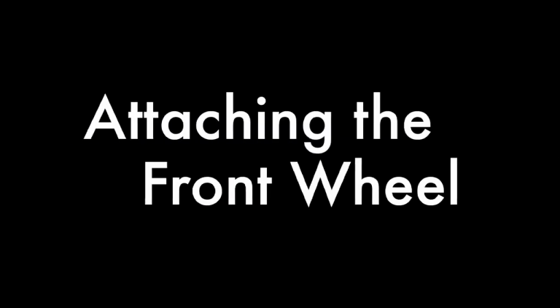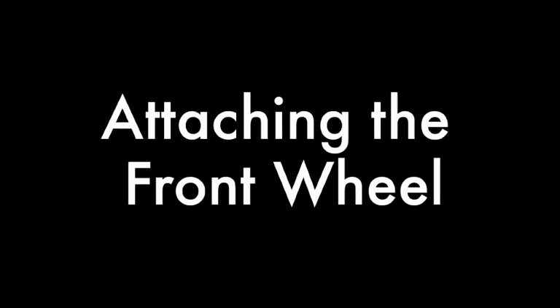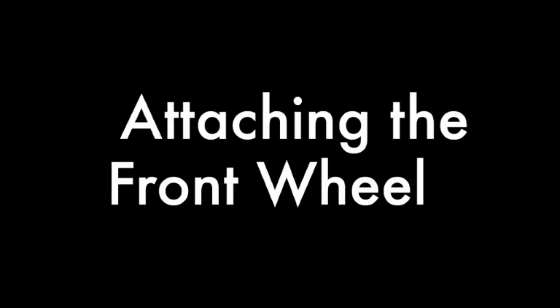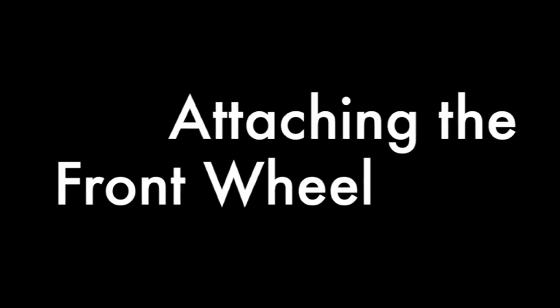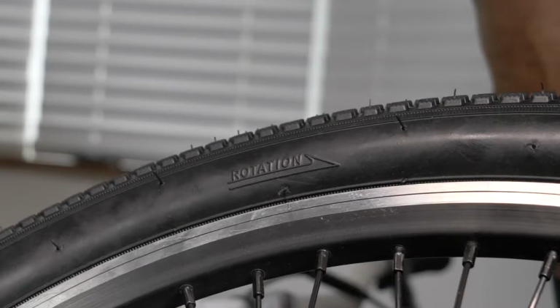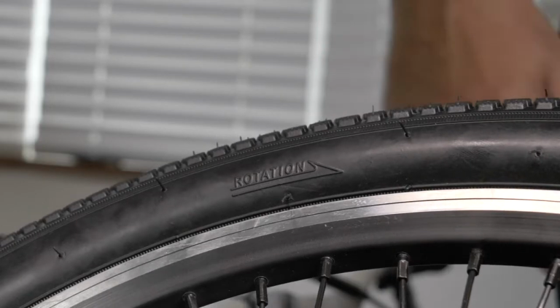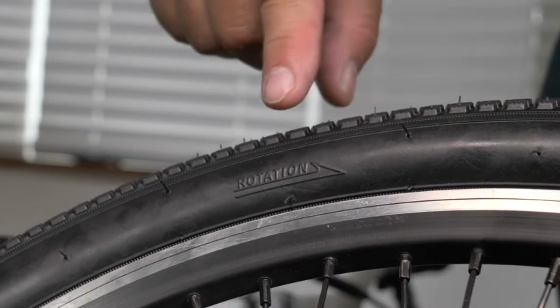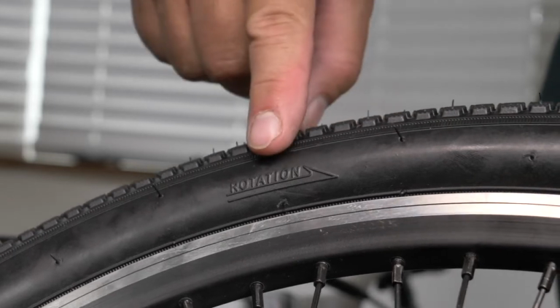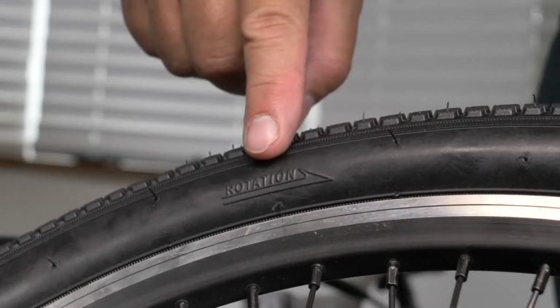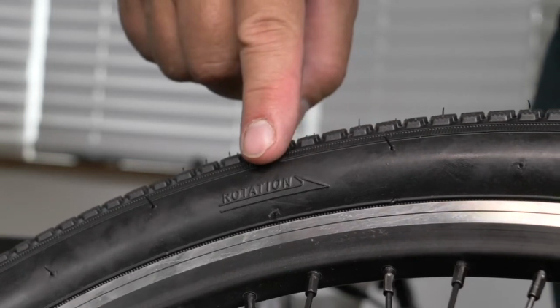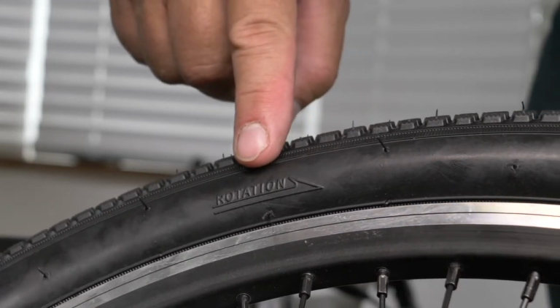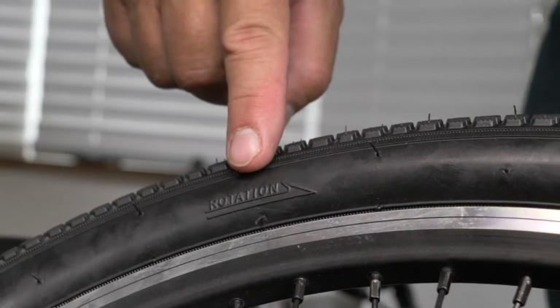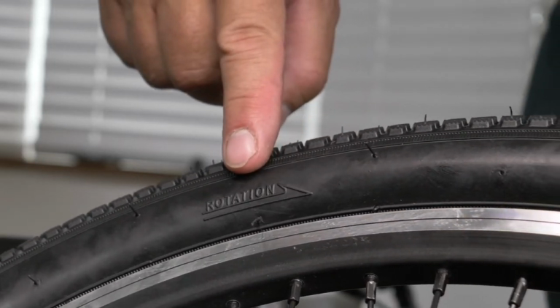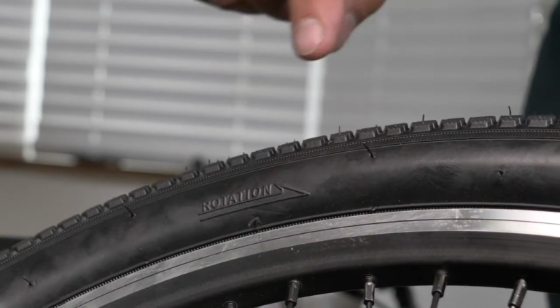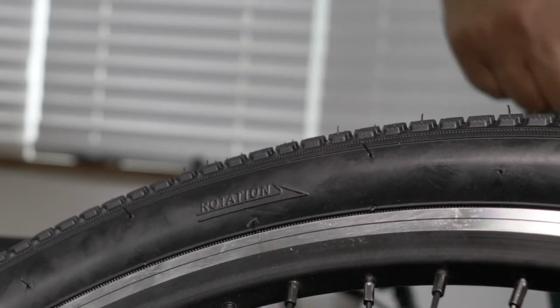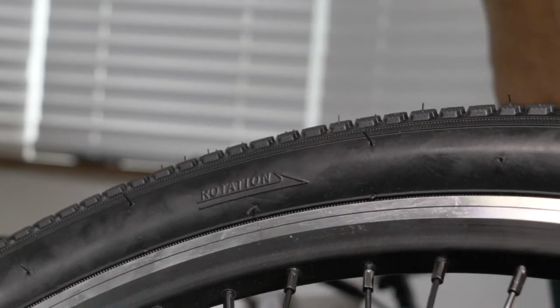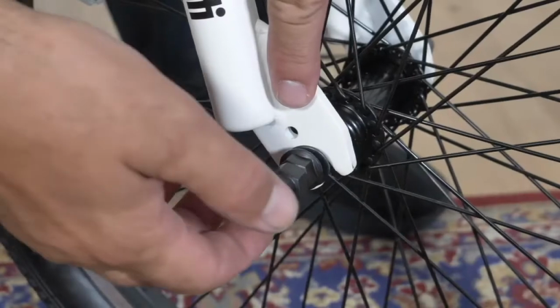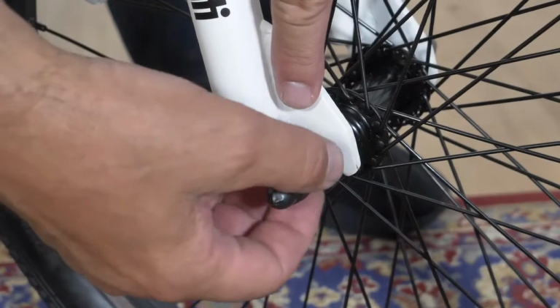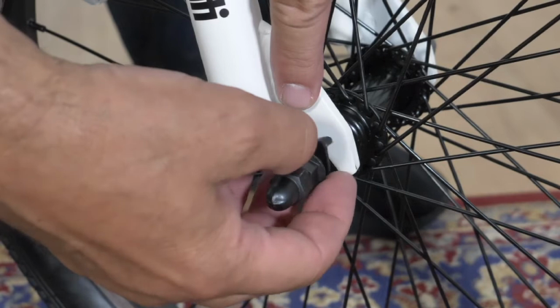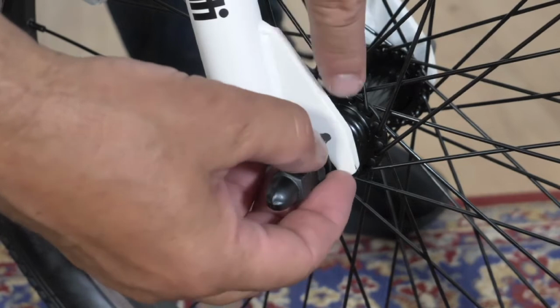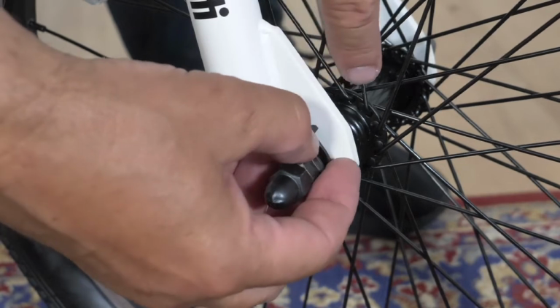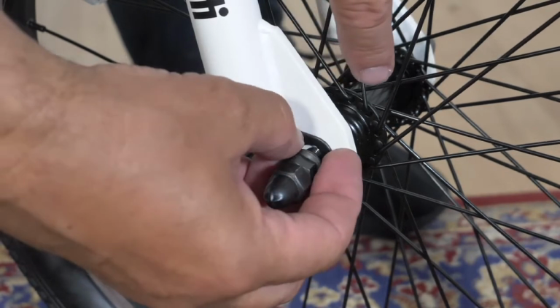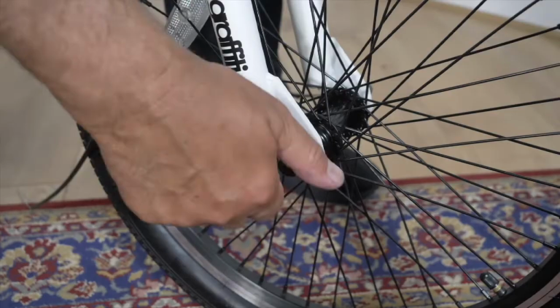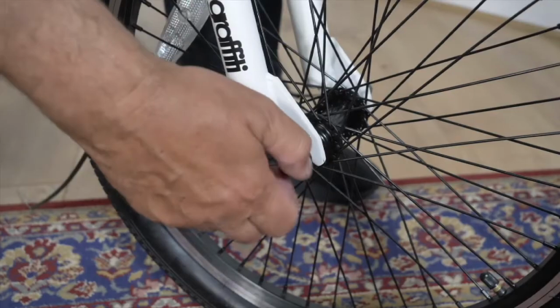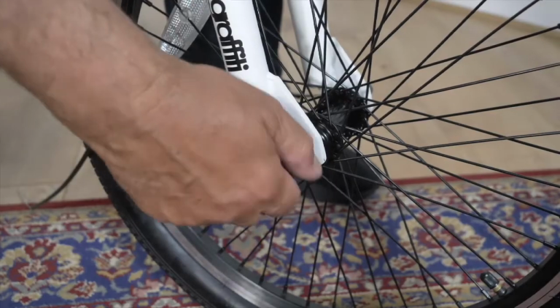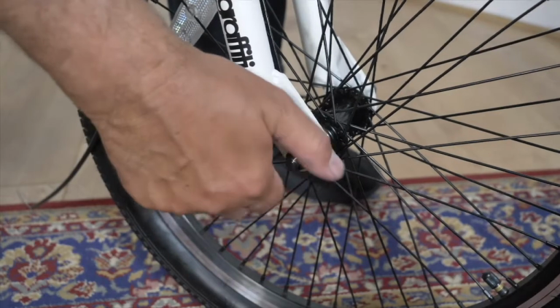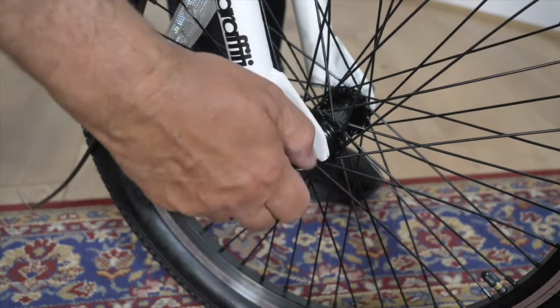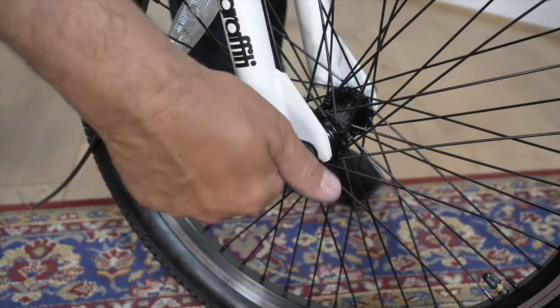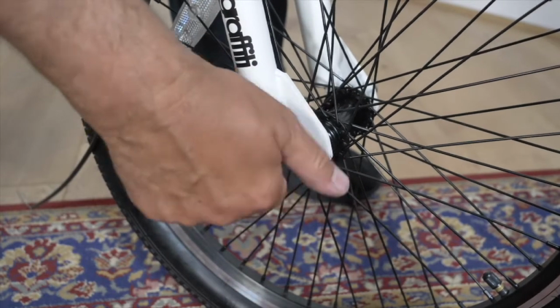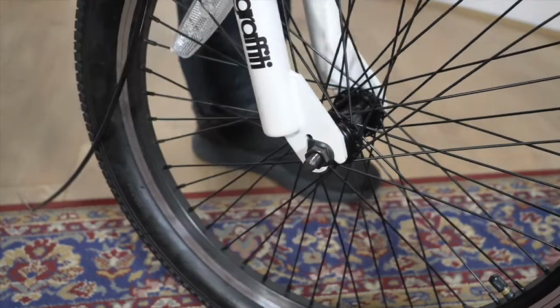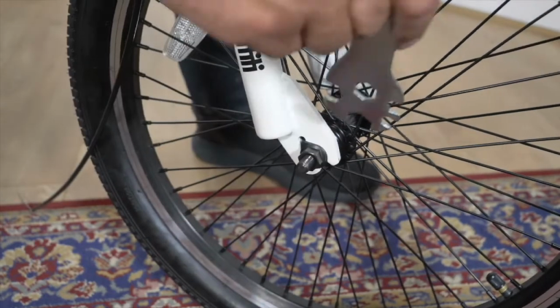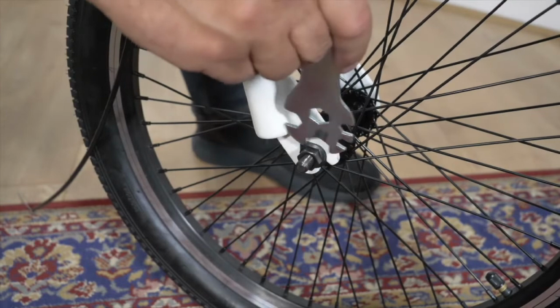Attaching the front wheel: when fitting the front wheel, make sure the rotation arrow on the tire is pointing forward. Insert the locking washer into the forks, then tighten the axle bolts so the wheel is secure.